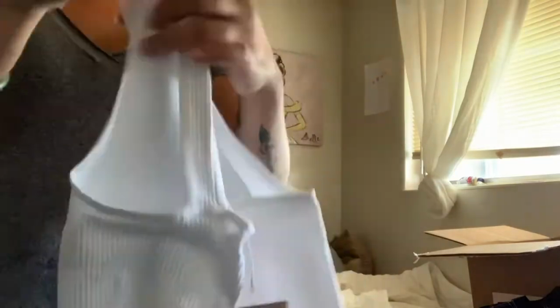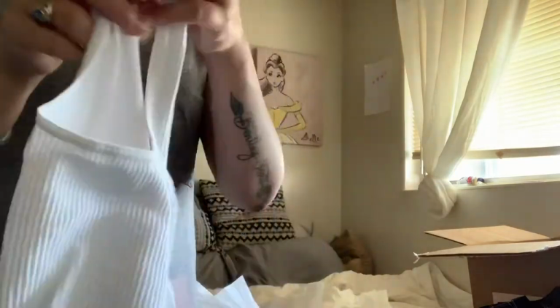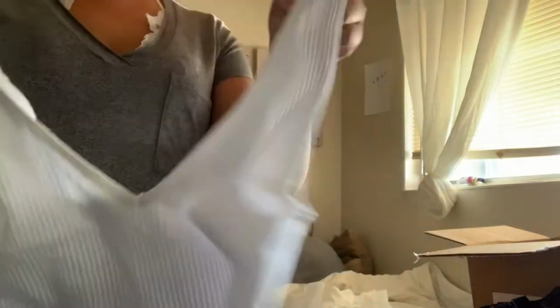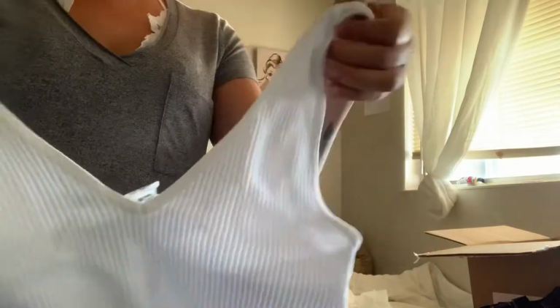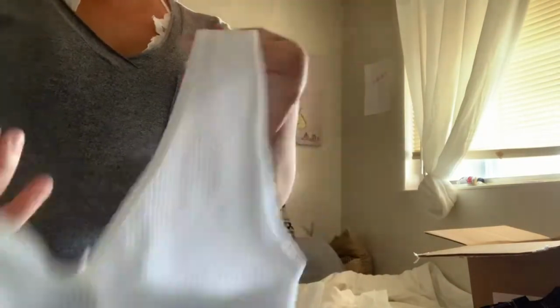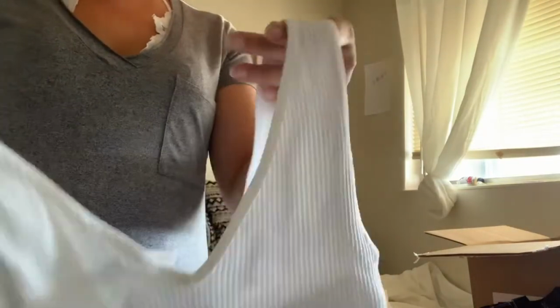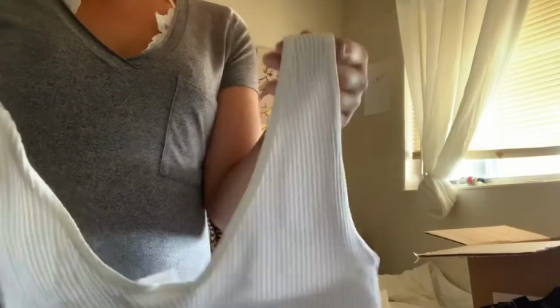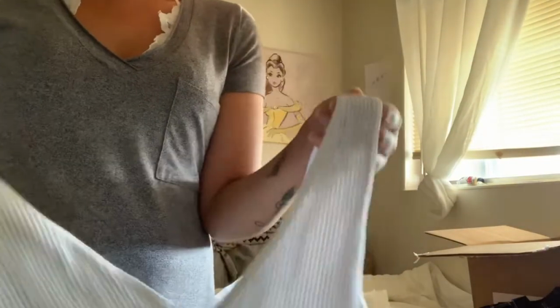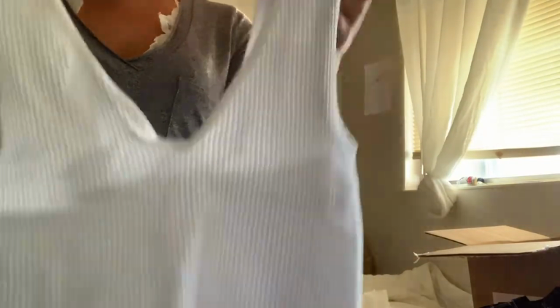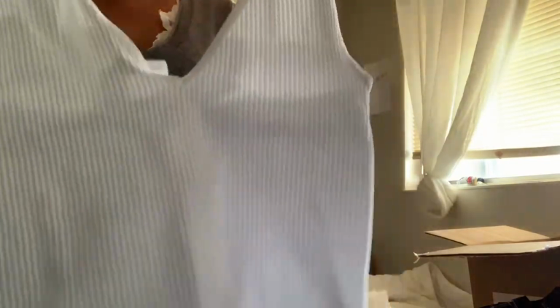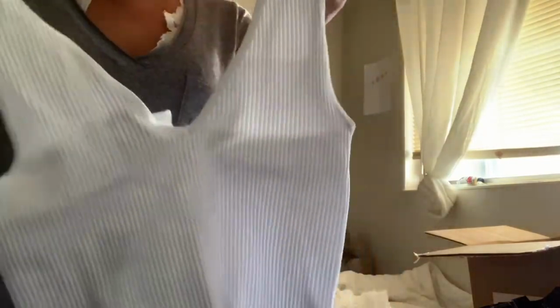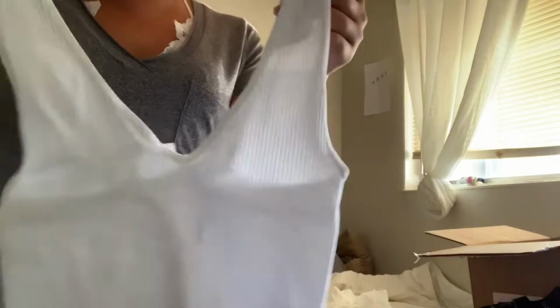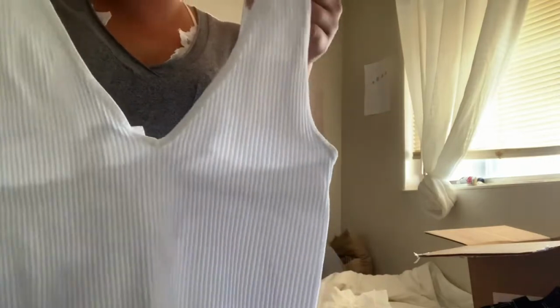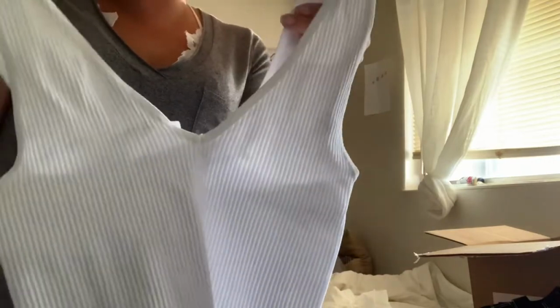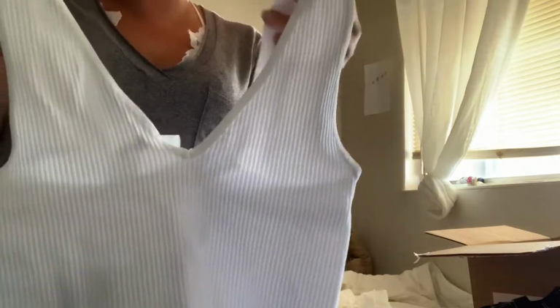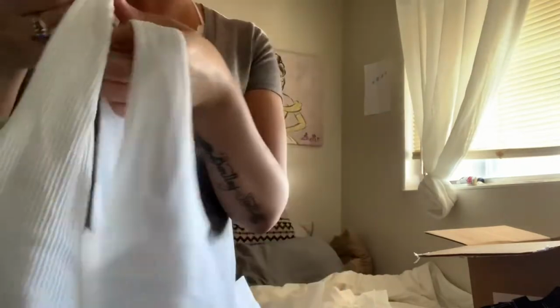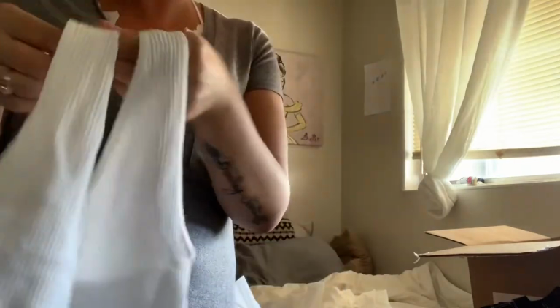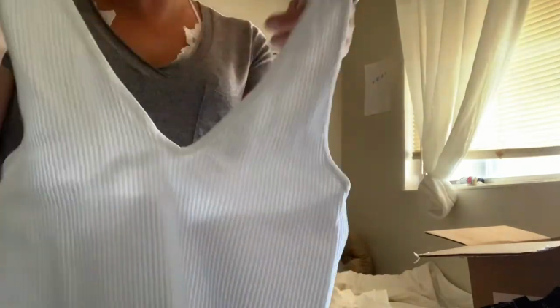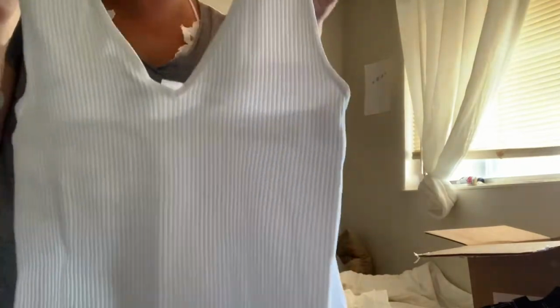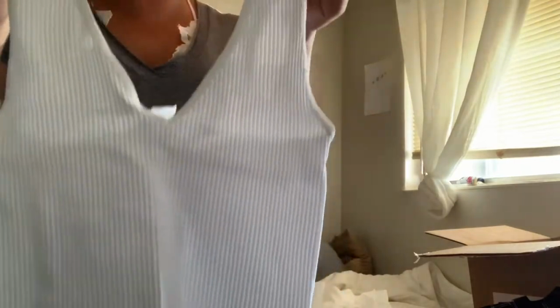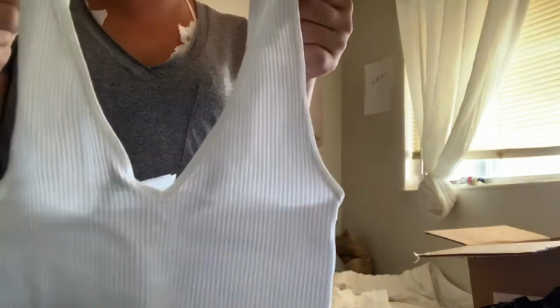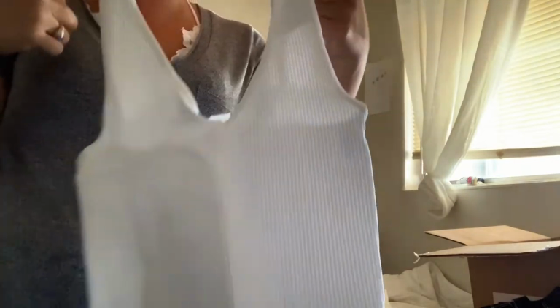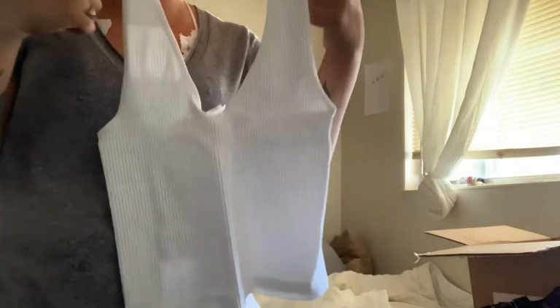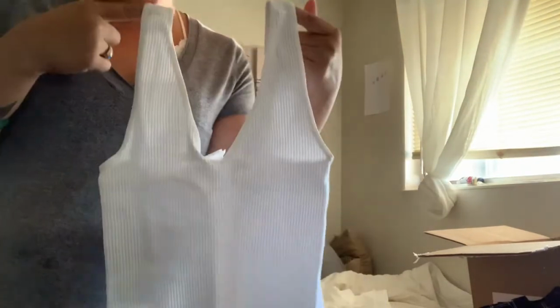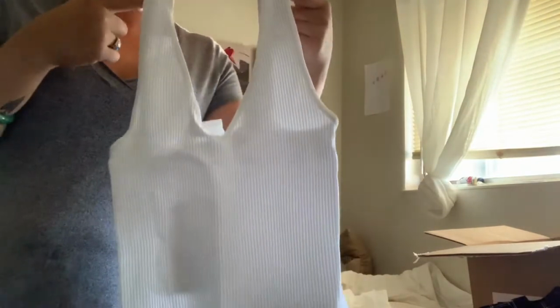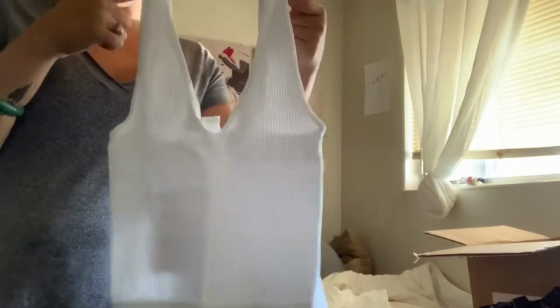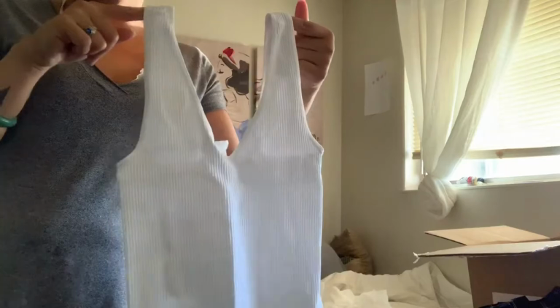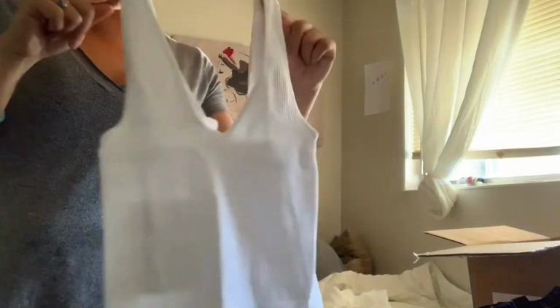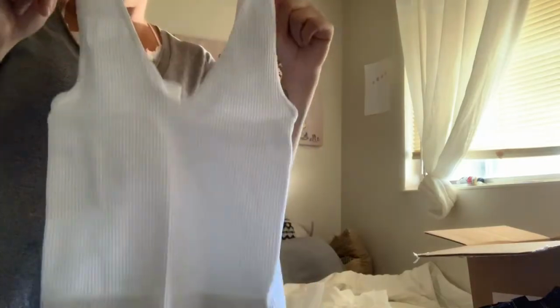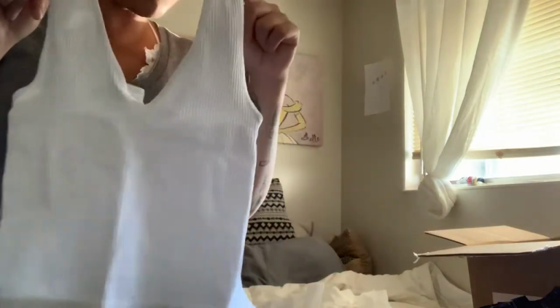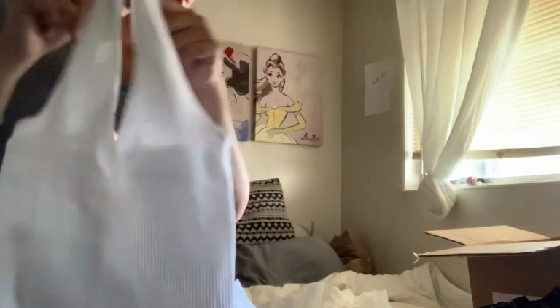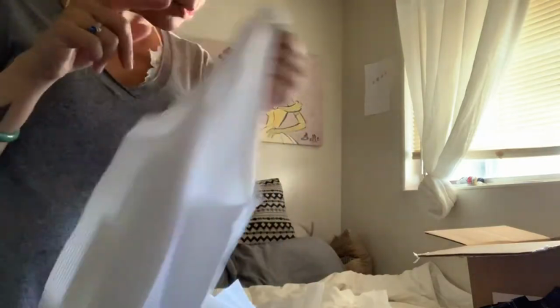These are called a Bra-Me. I love these as well — they're super supportive and you wear them under shirts and stuff. Super comfortable.